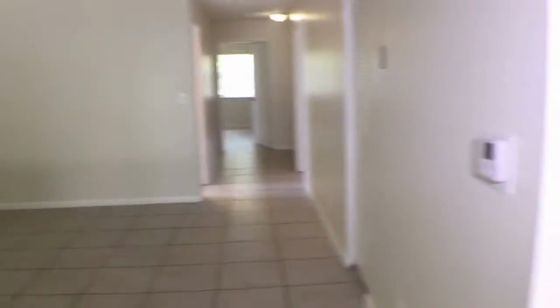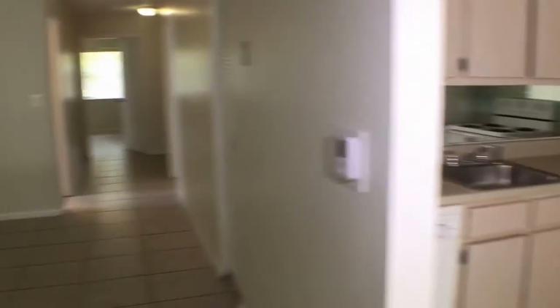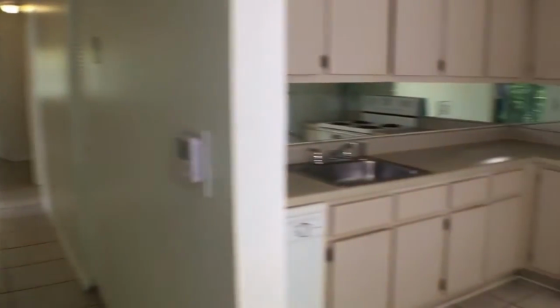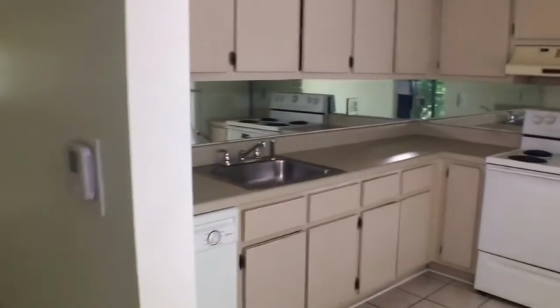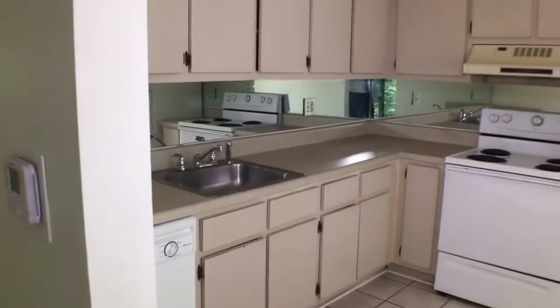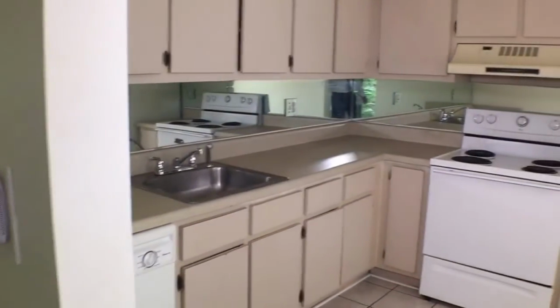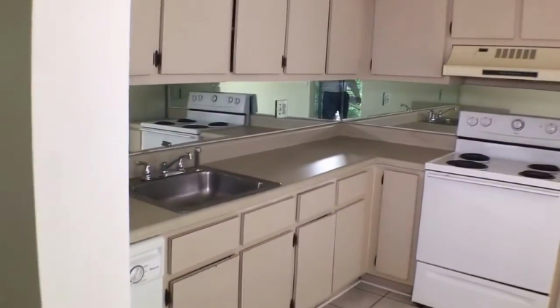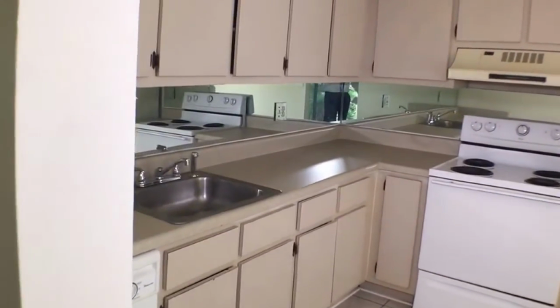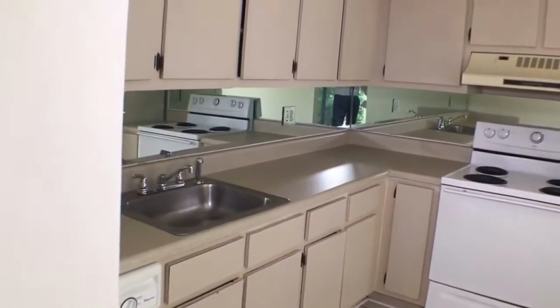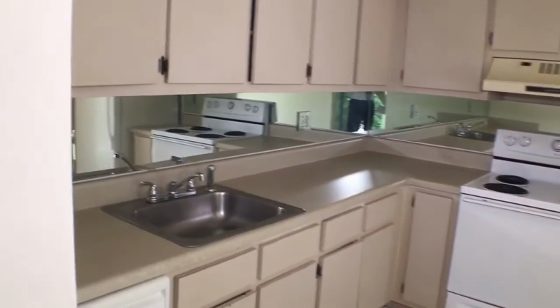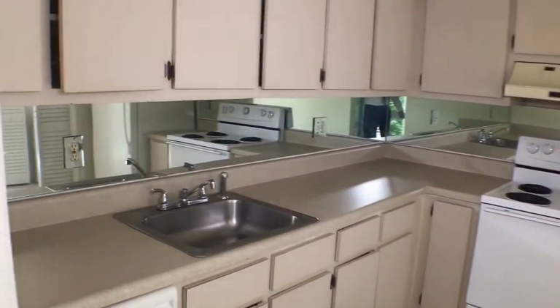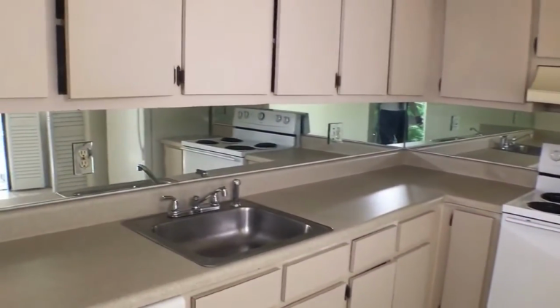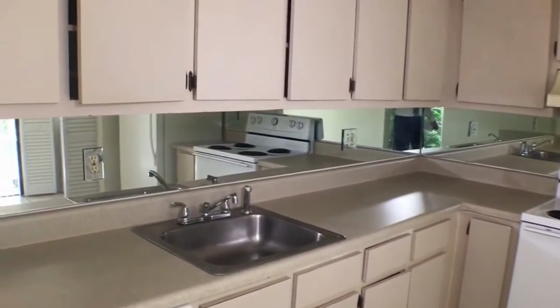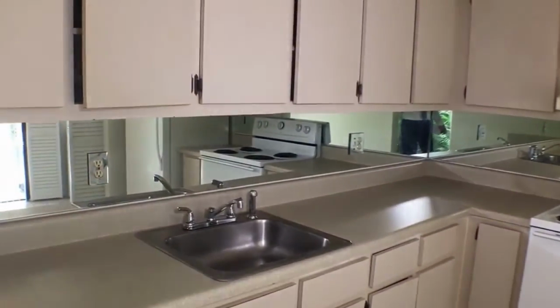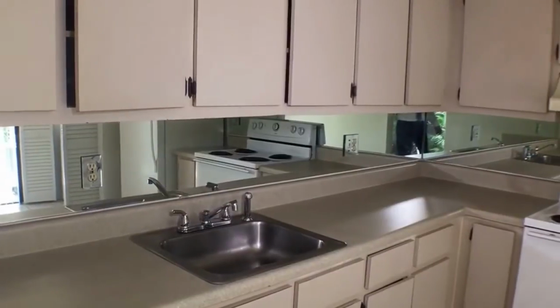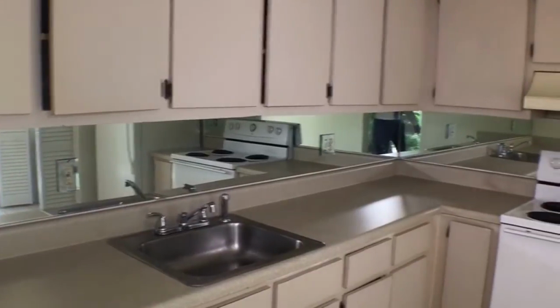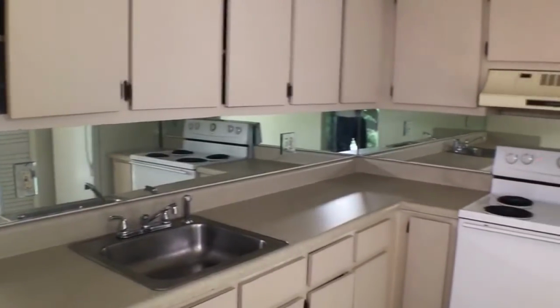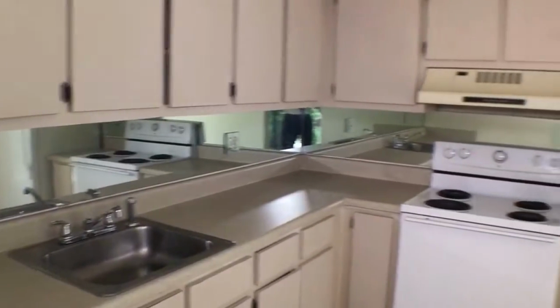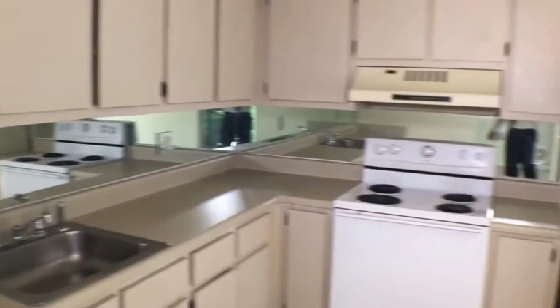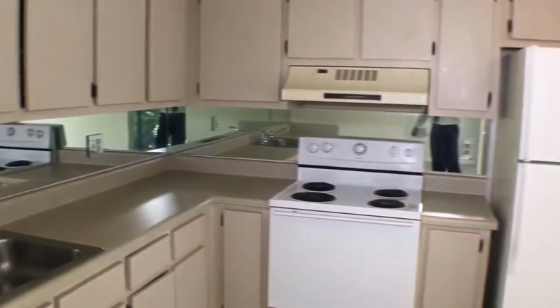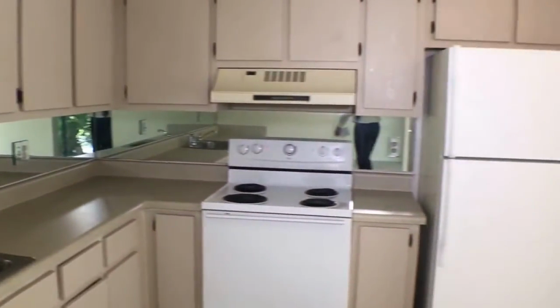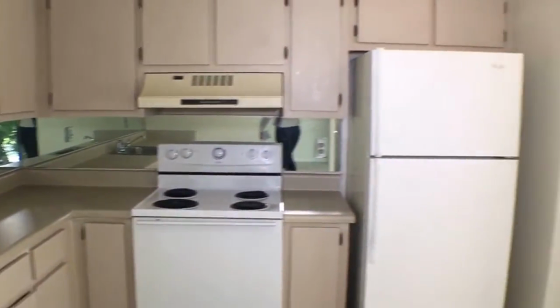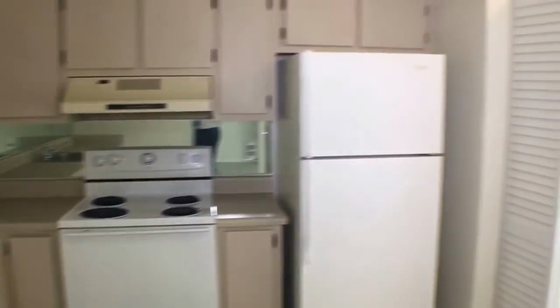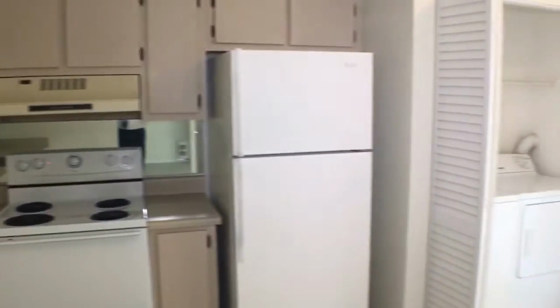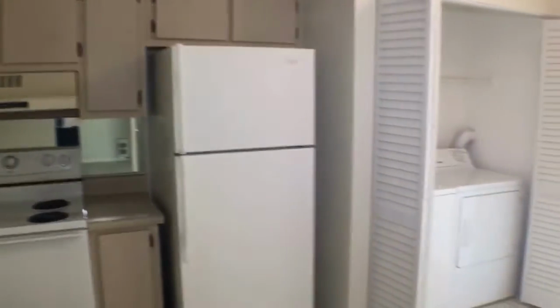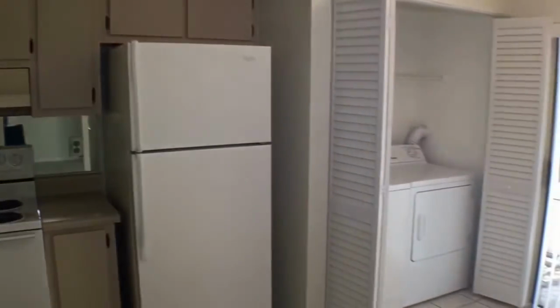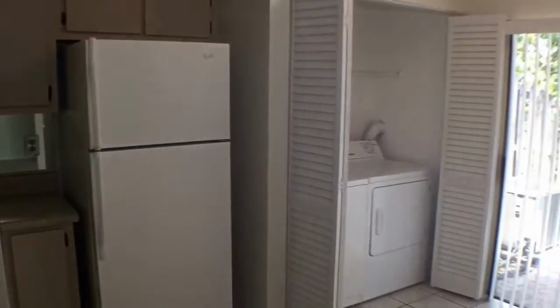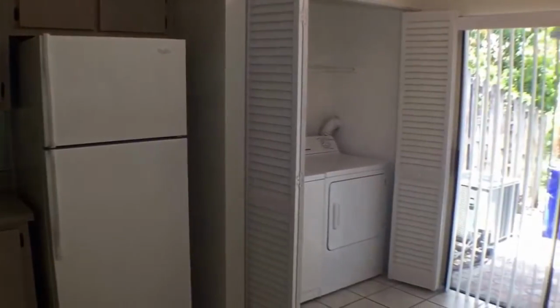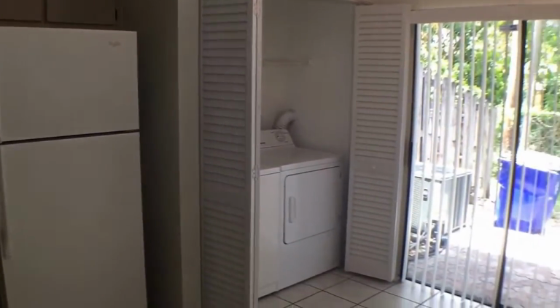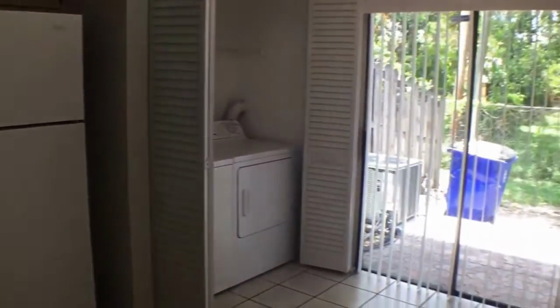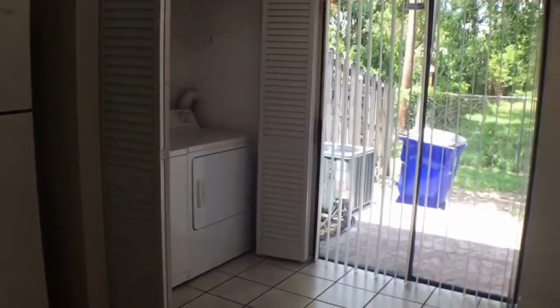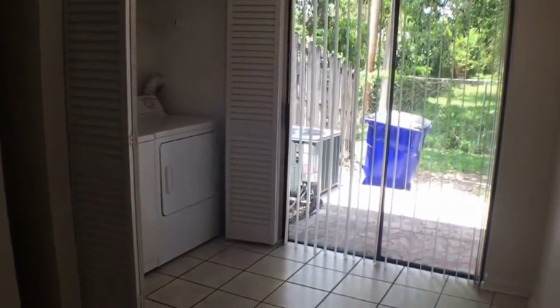And here we have the kitchen — a full kitchen with a big bowl sink, dishwasher, stove top and oven, fridge and freezer, and the washer and dryer located right there next to the dining area.